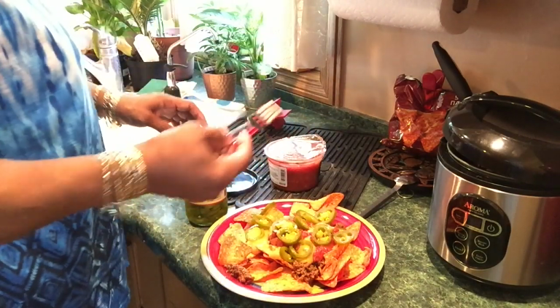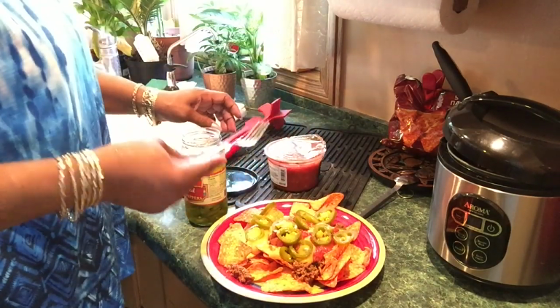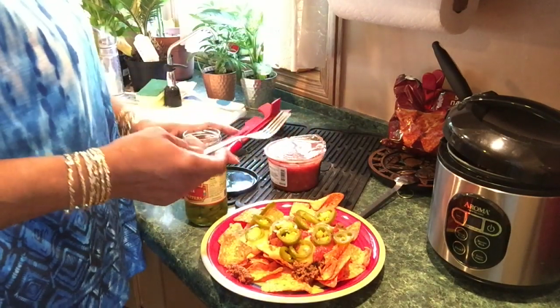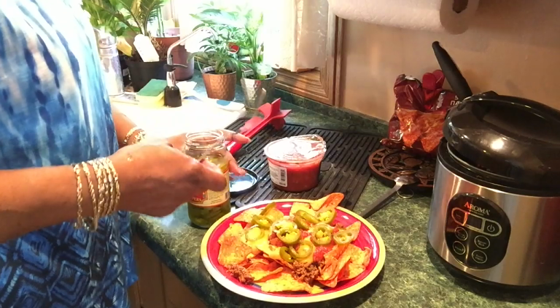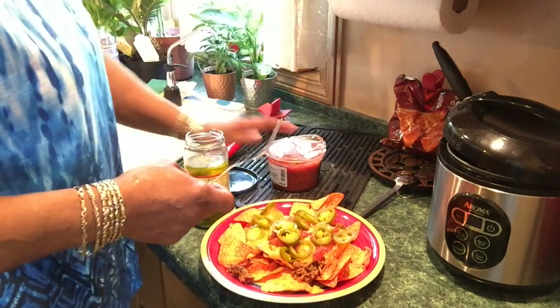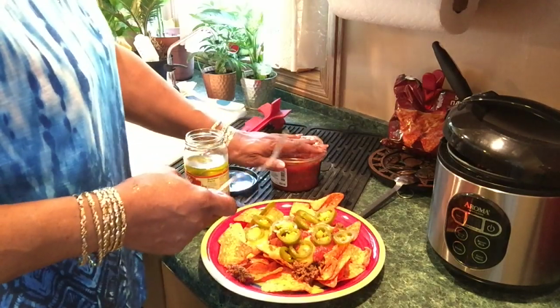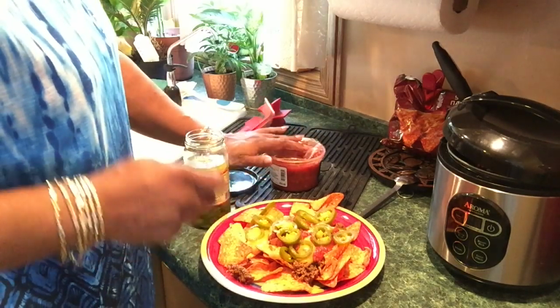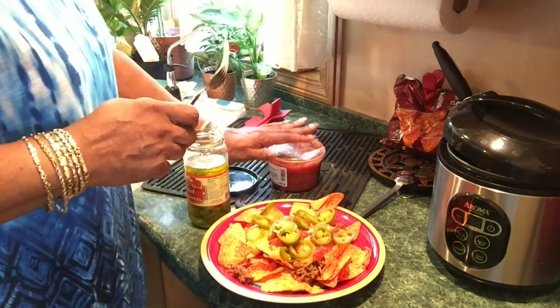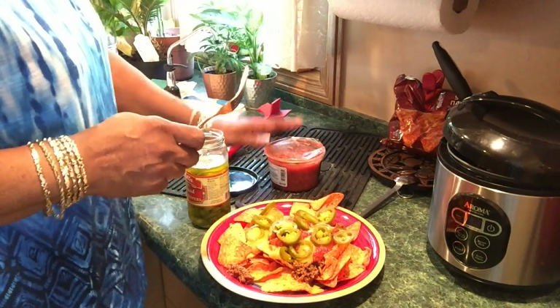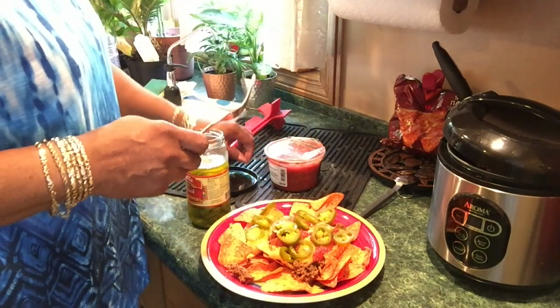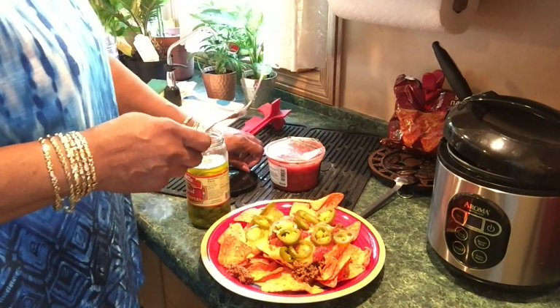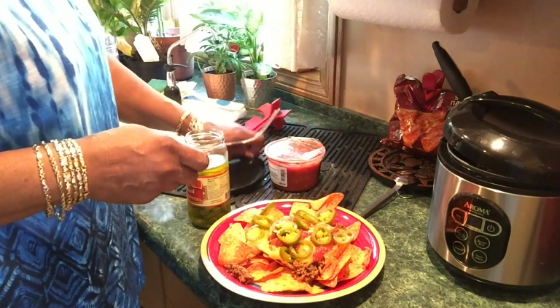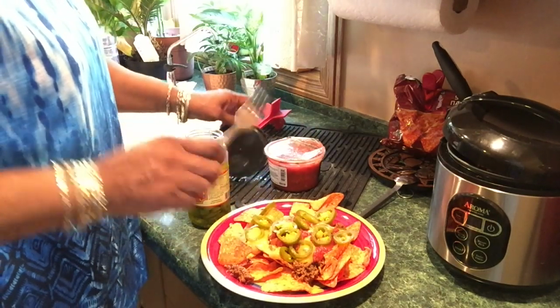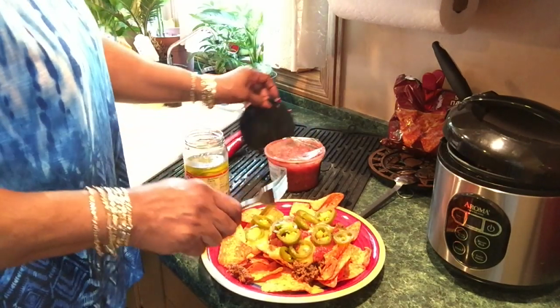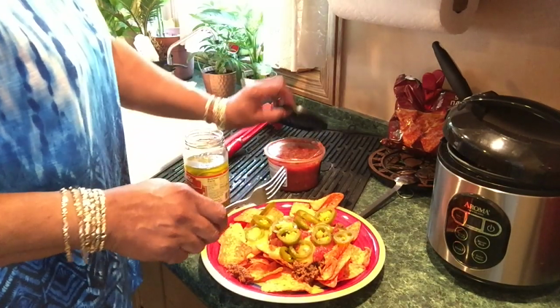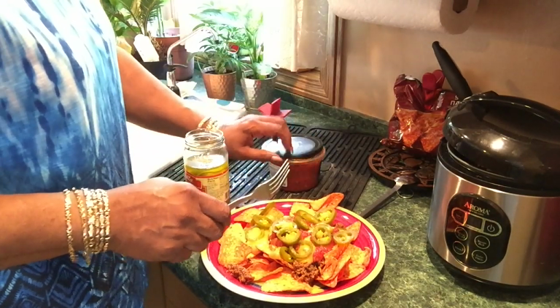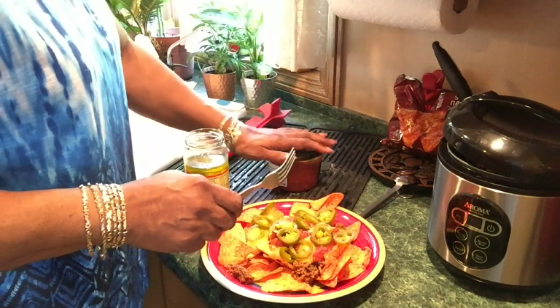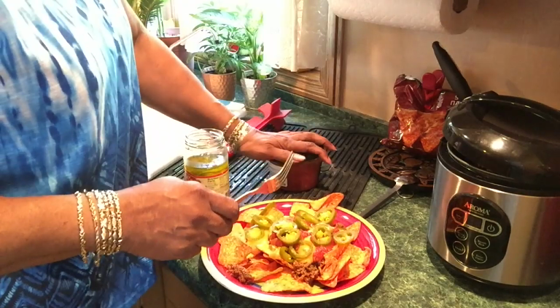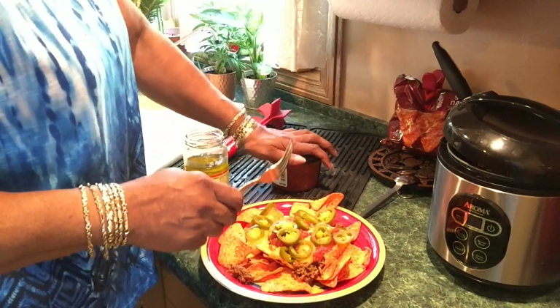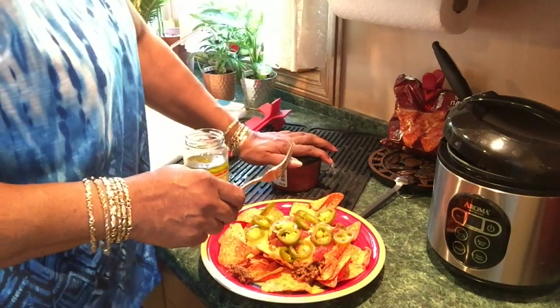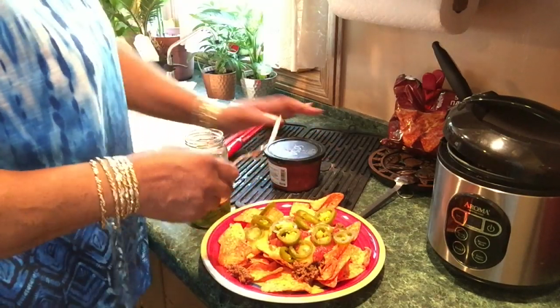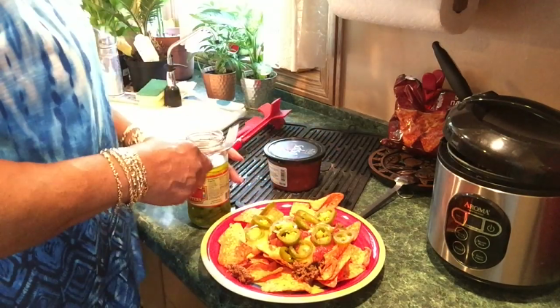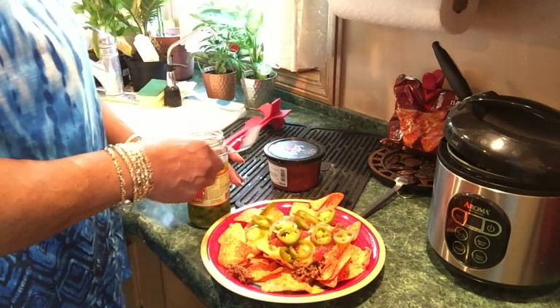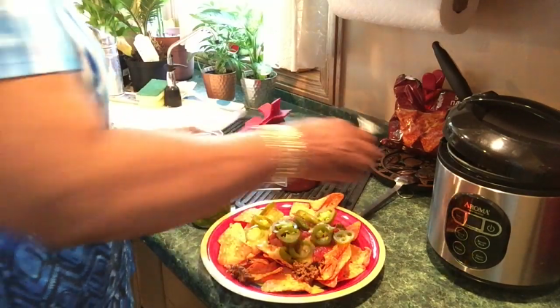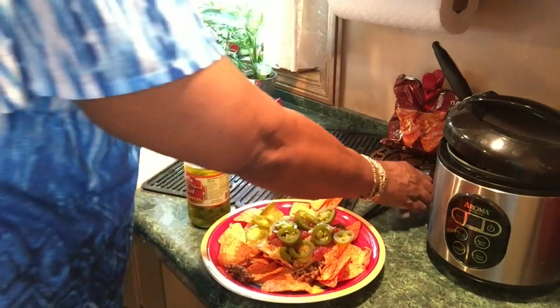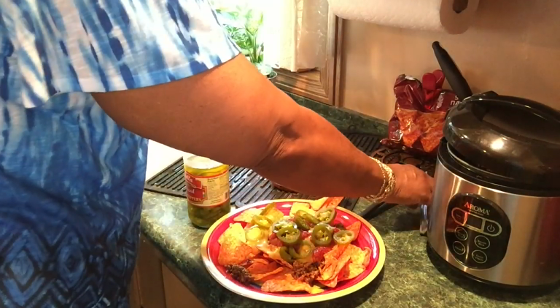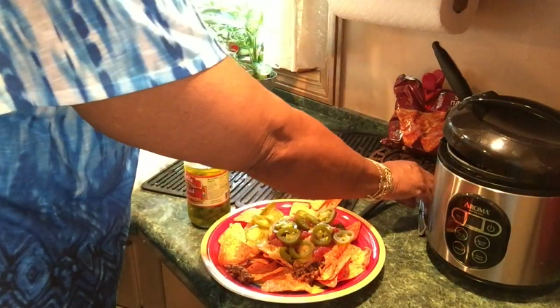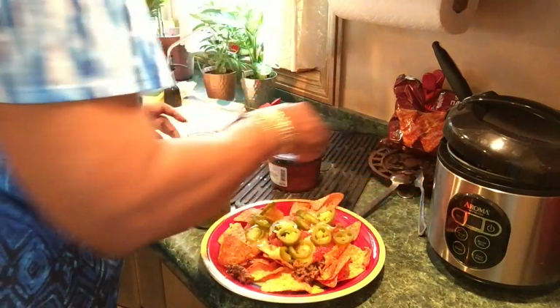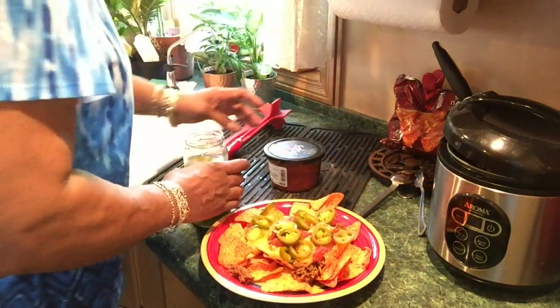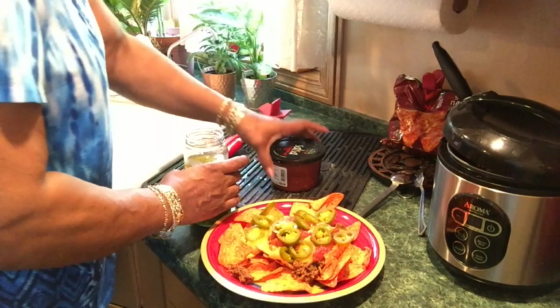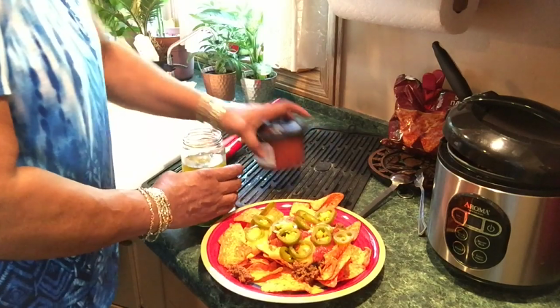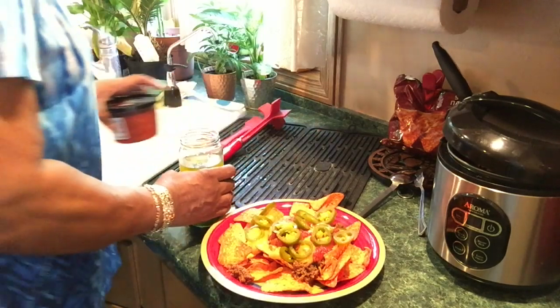Okay, this is what I hate about this salsa. Walter's not going to eat the hot peppers, so I'm going to put those aside.